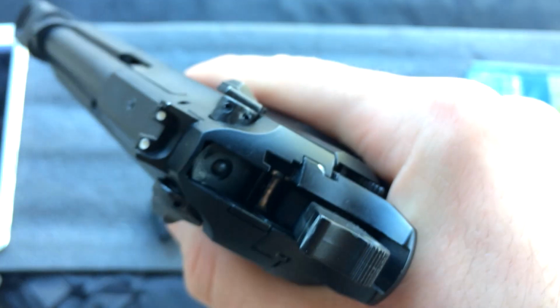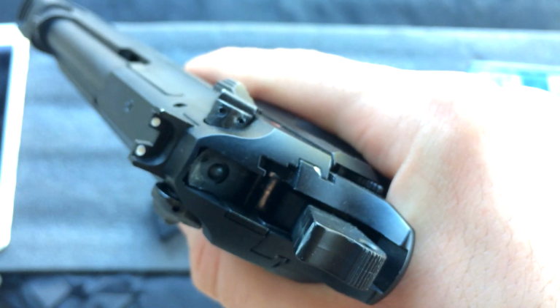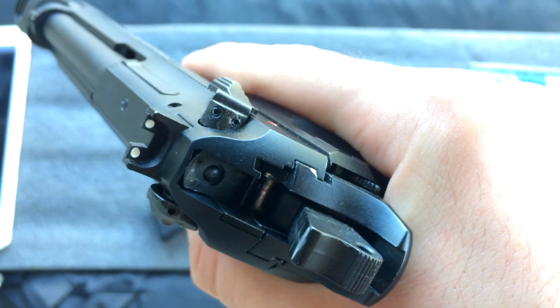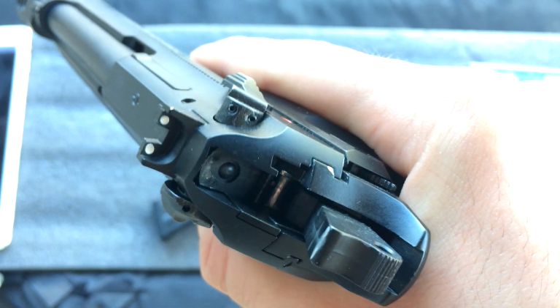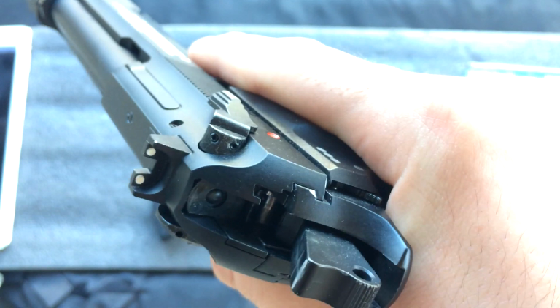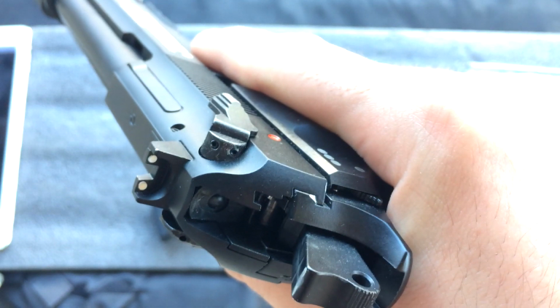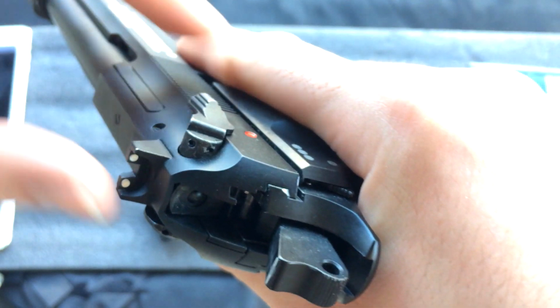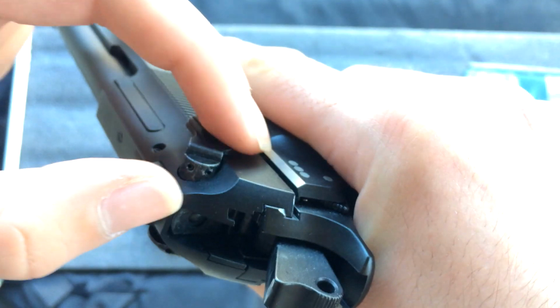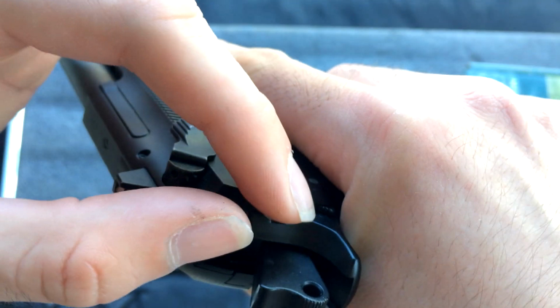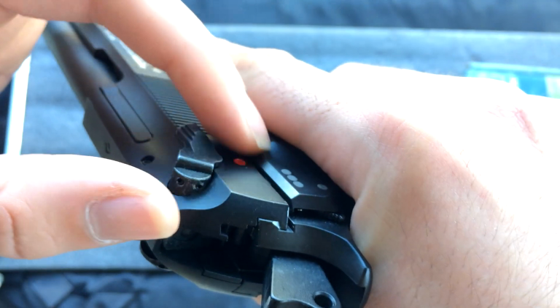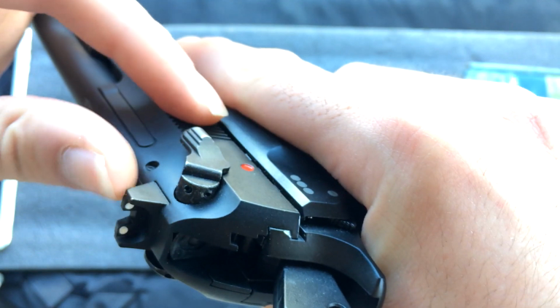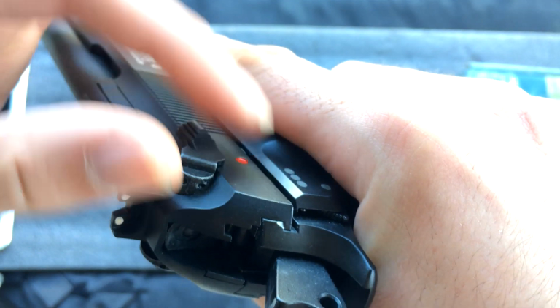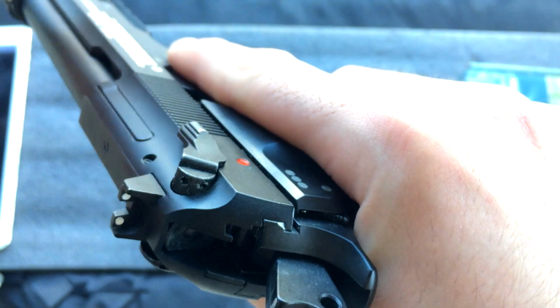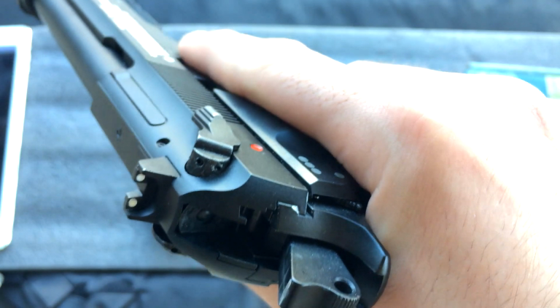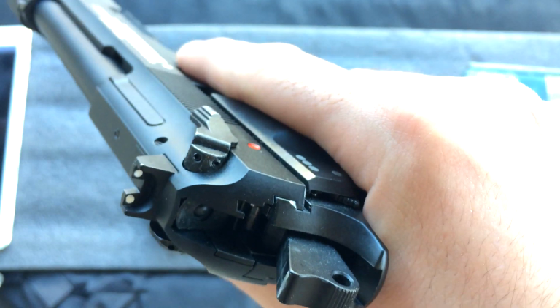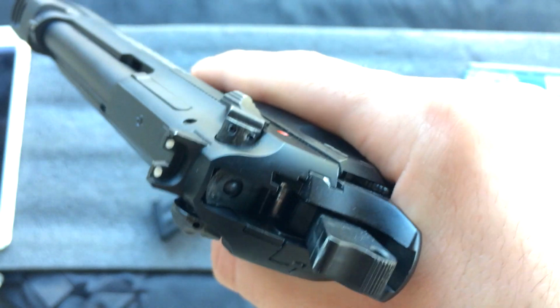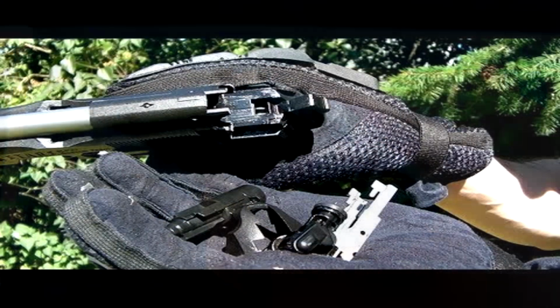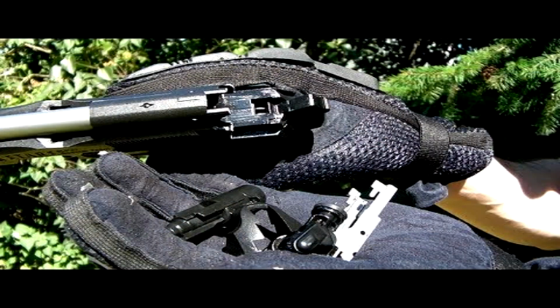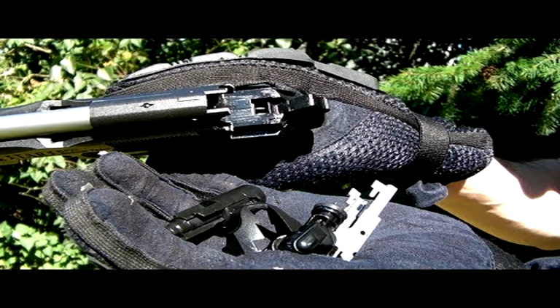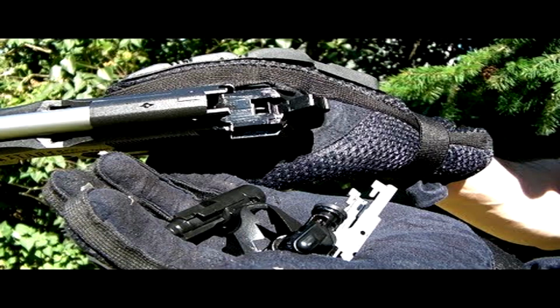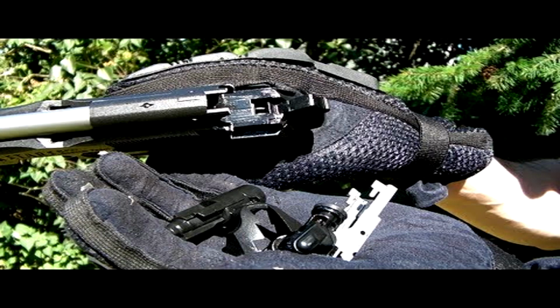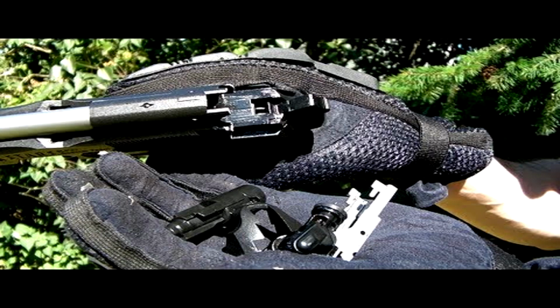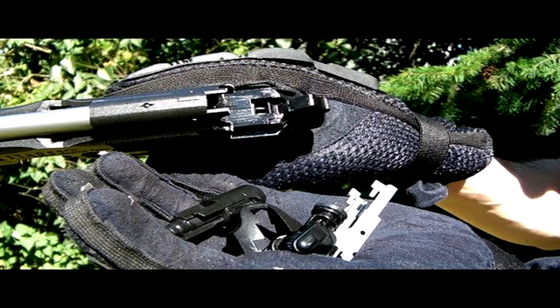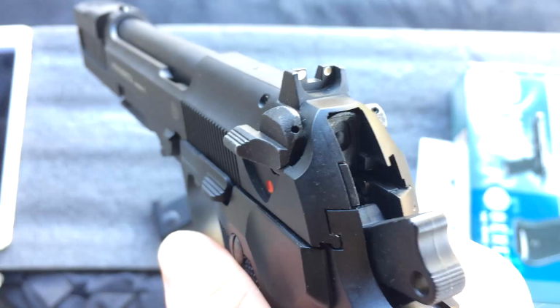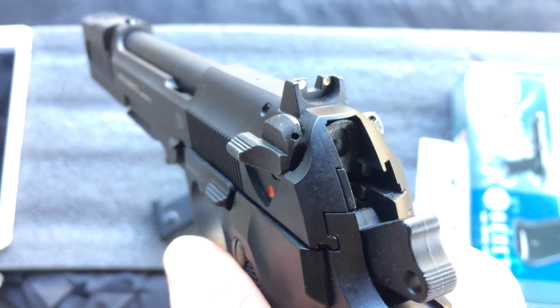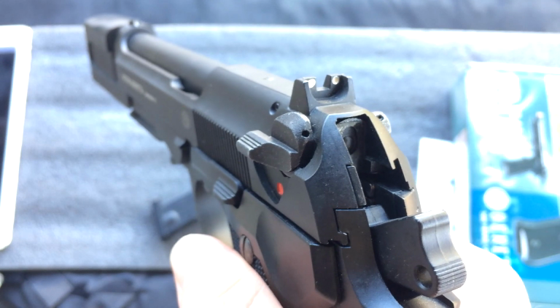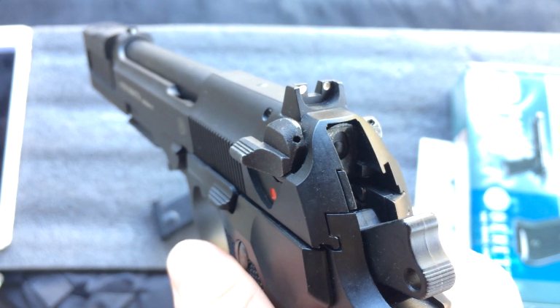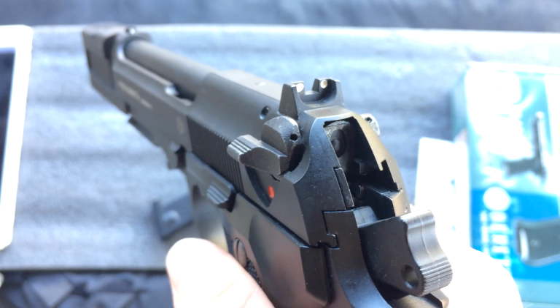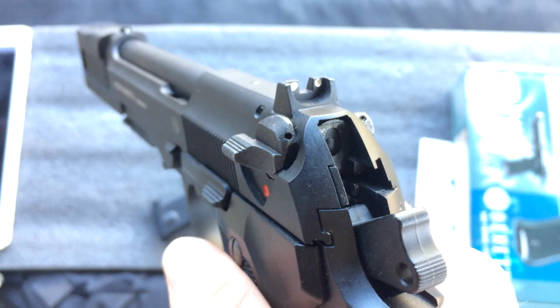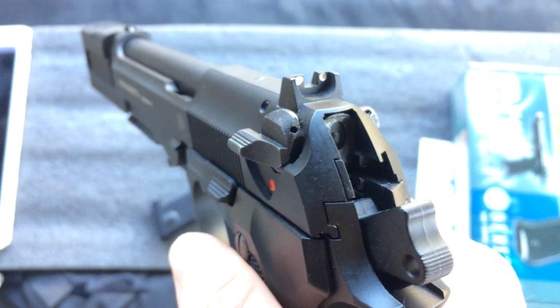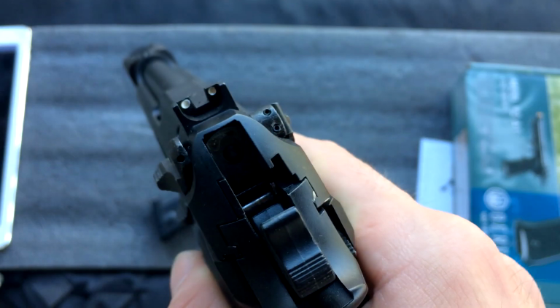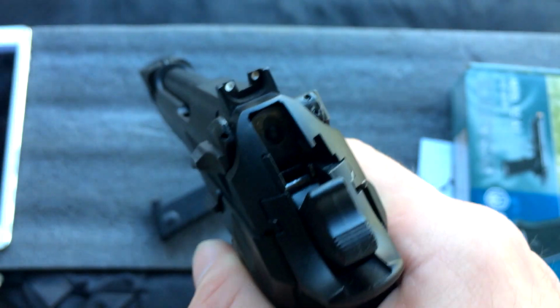I have heard that somebody who owned this pistol — one of the first batches — said they dropped it and the whole section broke, kind of like the Tim Burton Witek M9 situation. But I don't see that happening, and of course you're not supposed to be dropping your guns on the ground anyway.